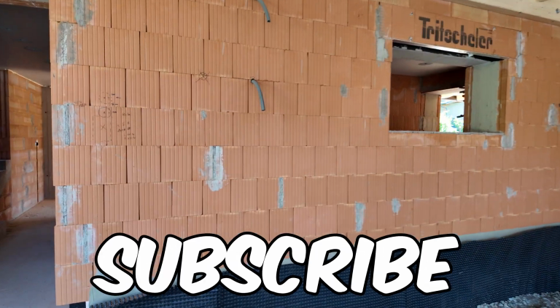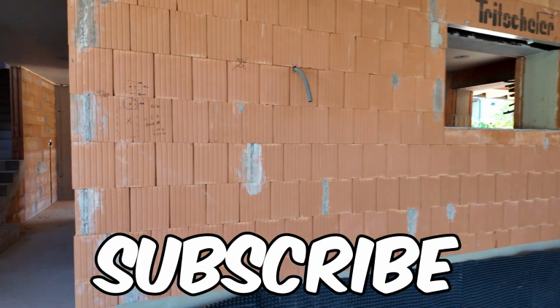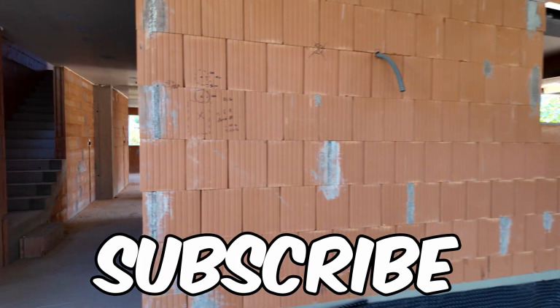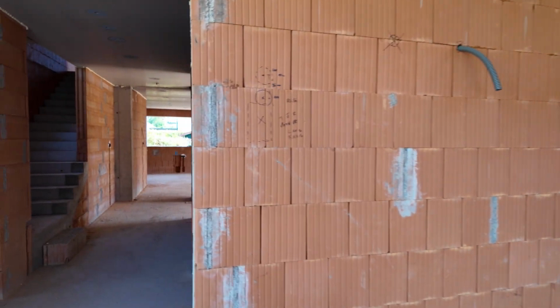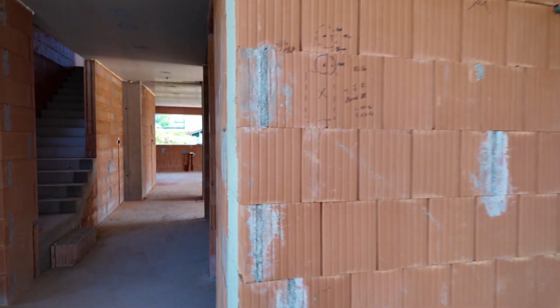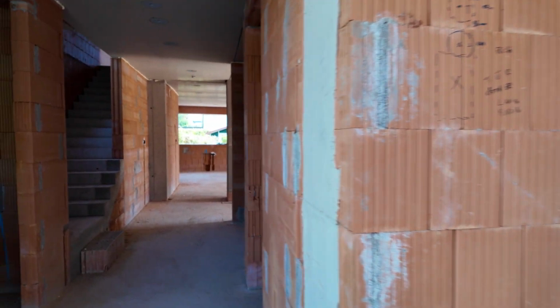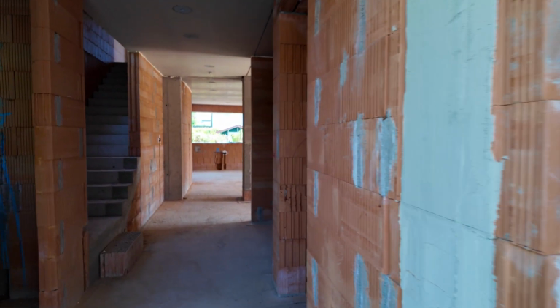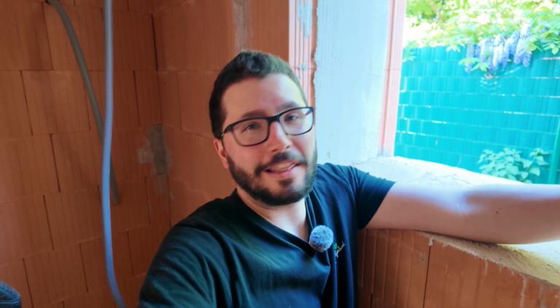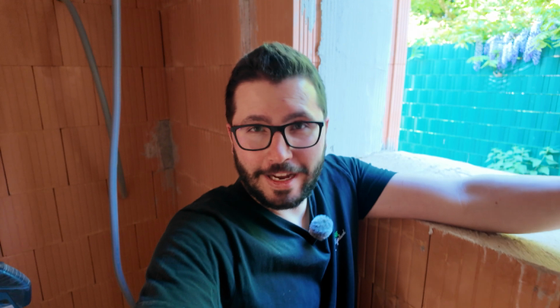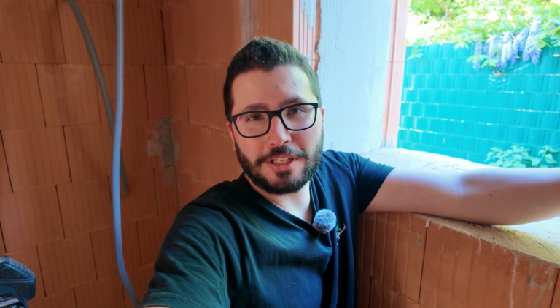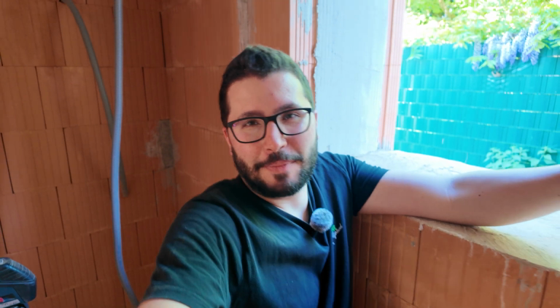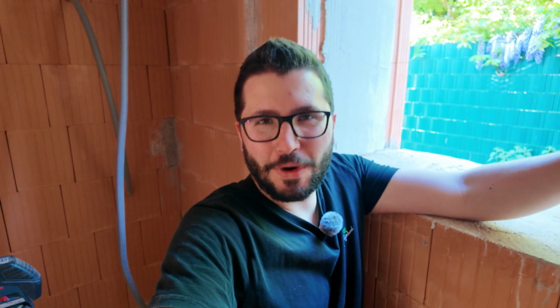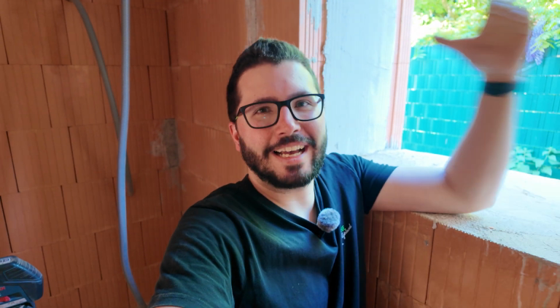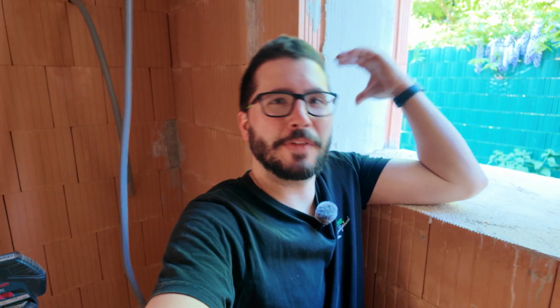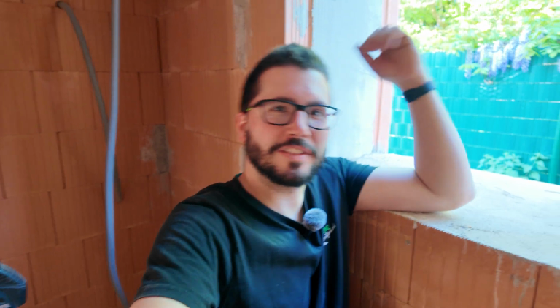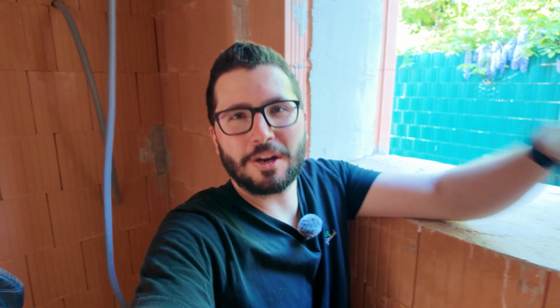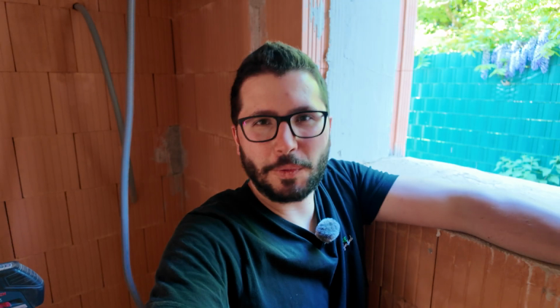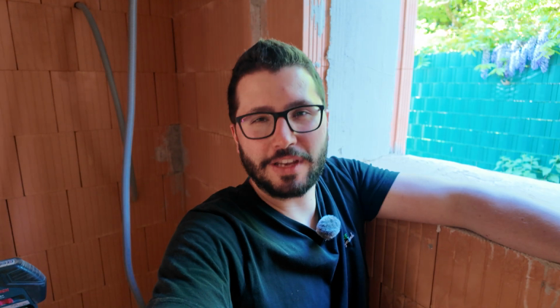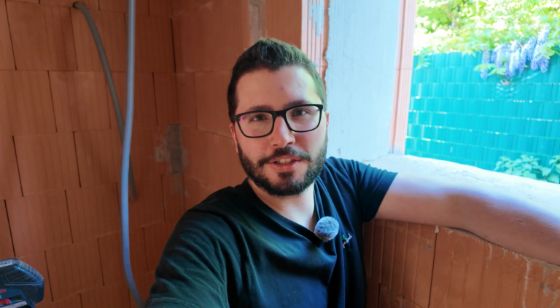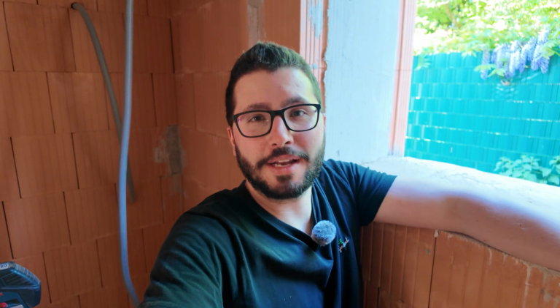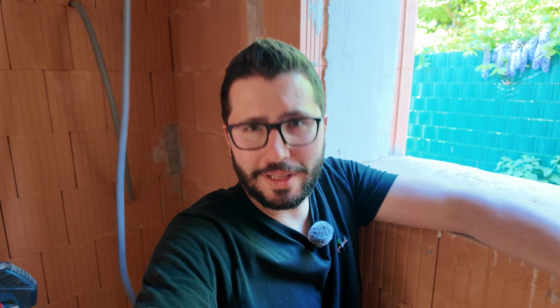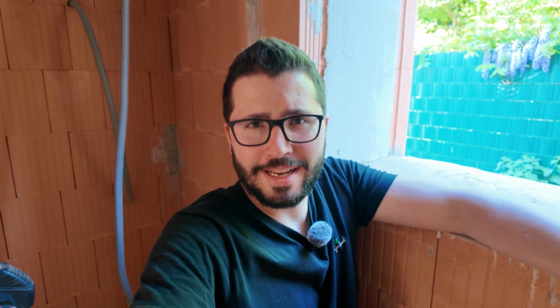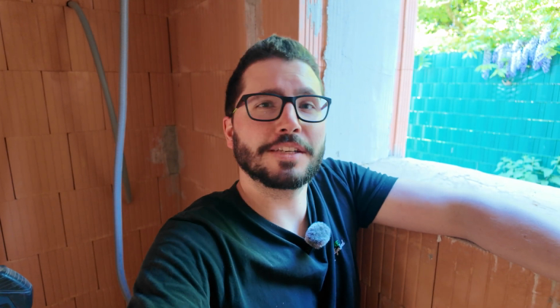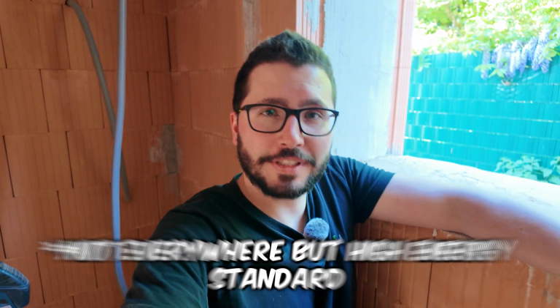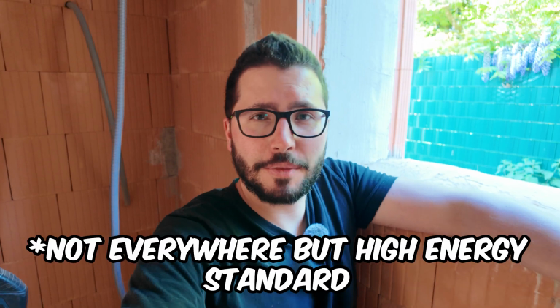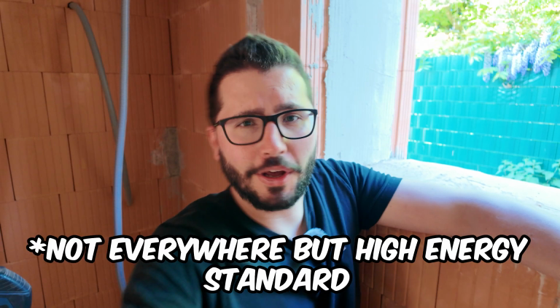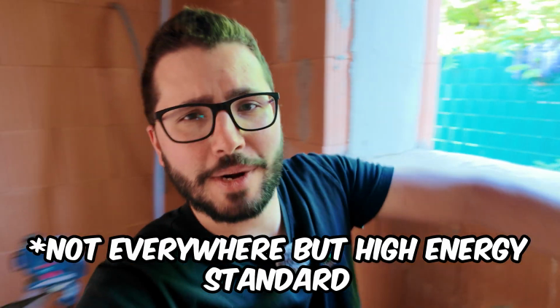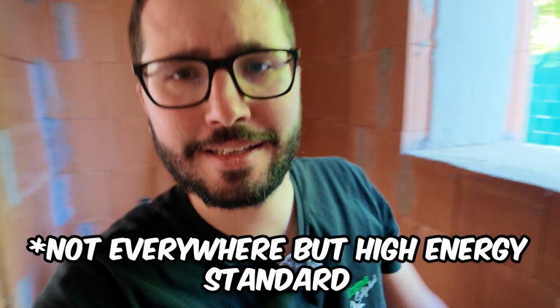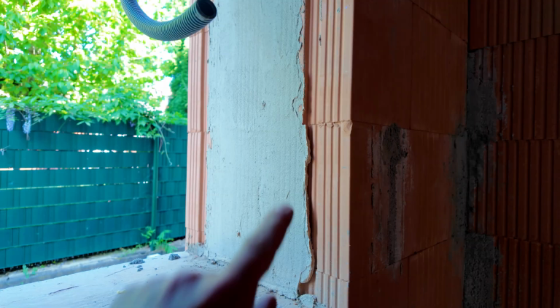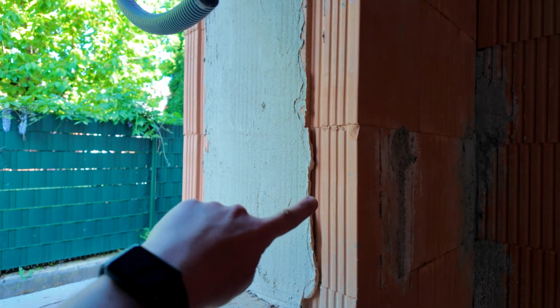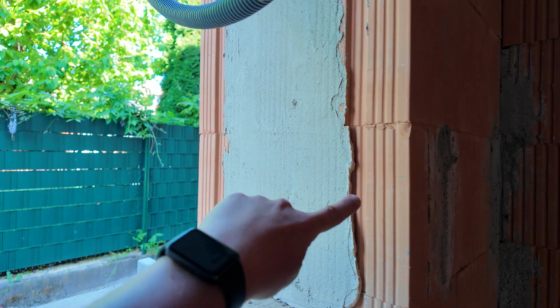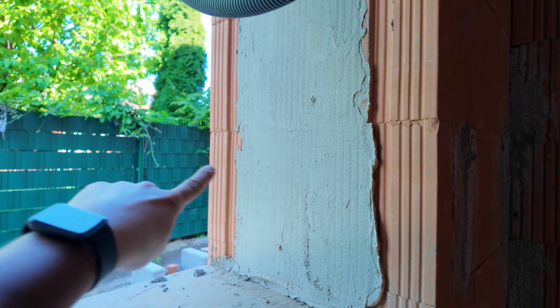In Austria we build houses like this. A lot of countries might be surprised how thick of a brick wall we have here in a new building. It's a 50 centimeter block — it's crazy, I mean look at that size.